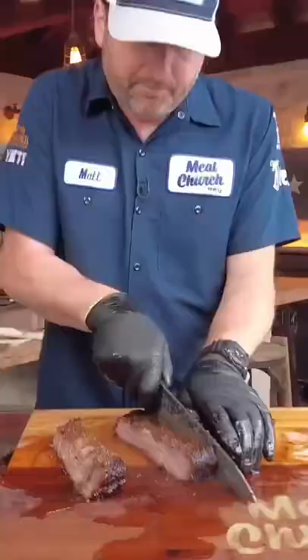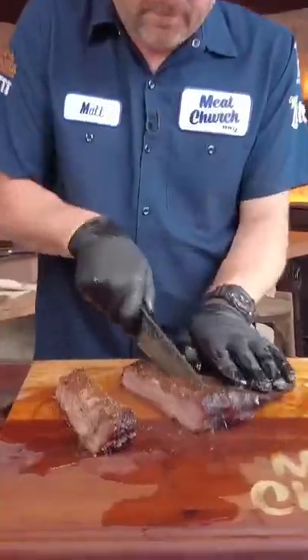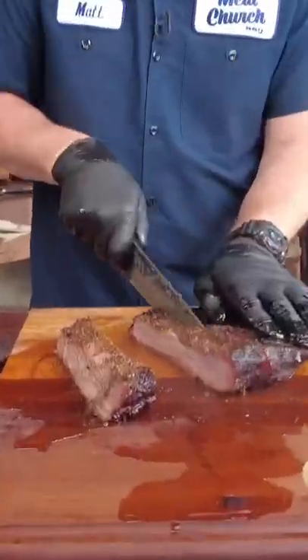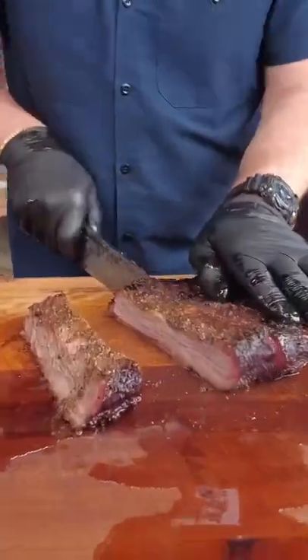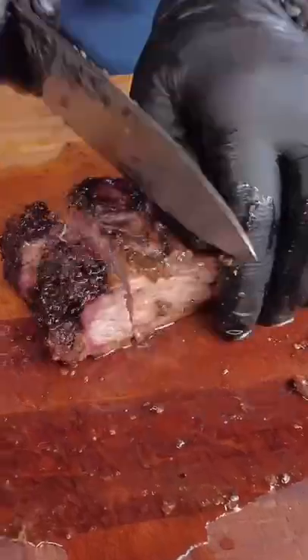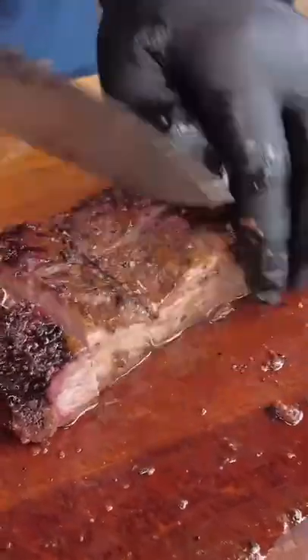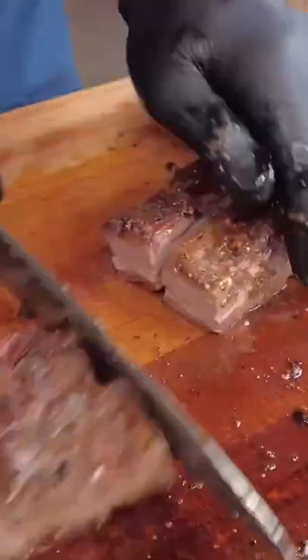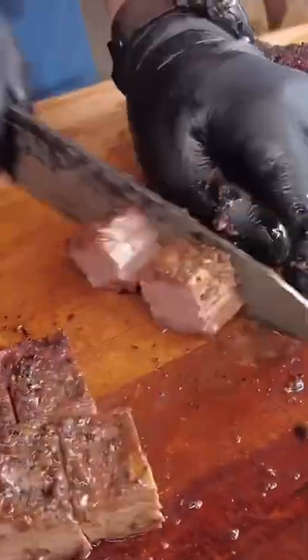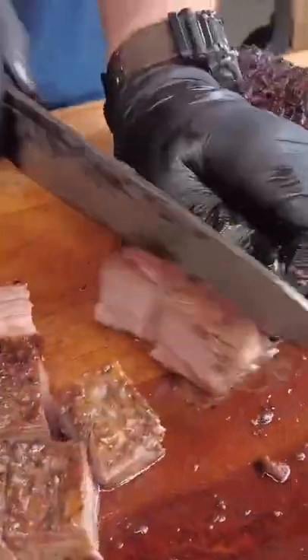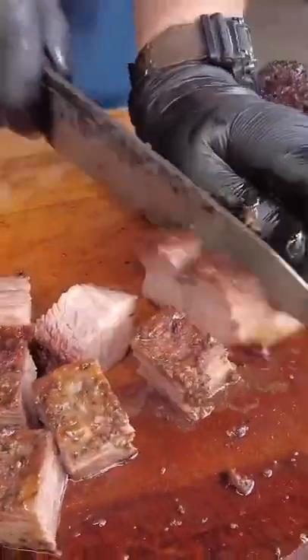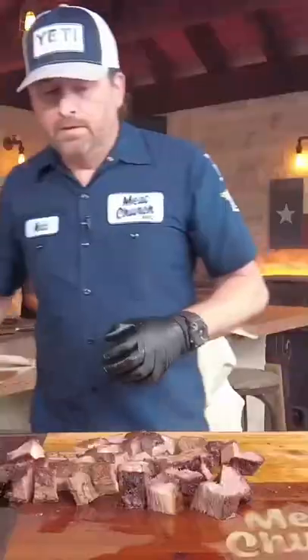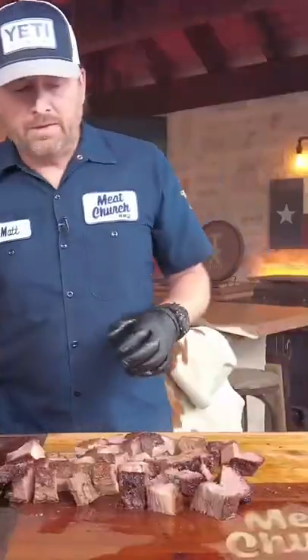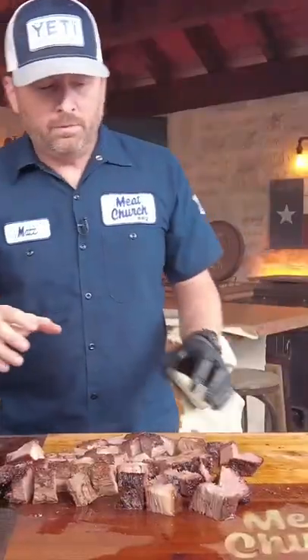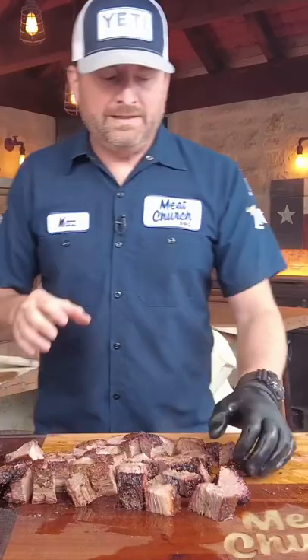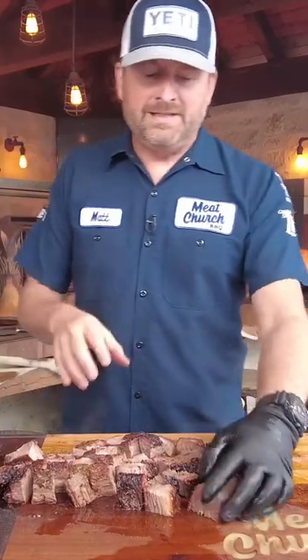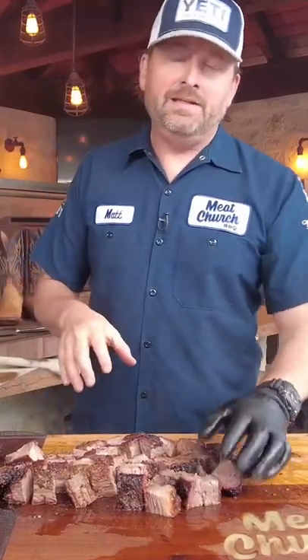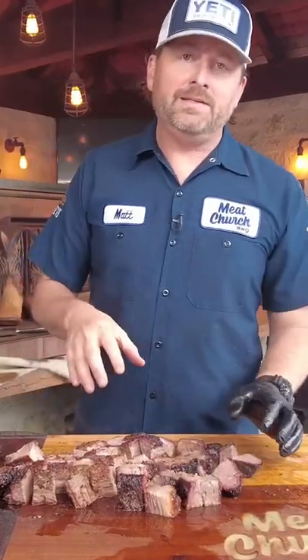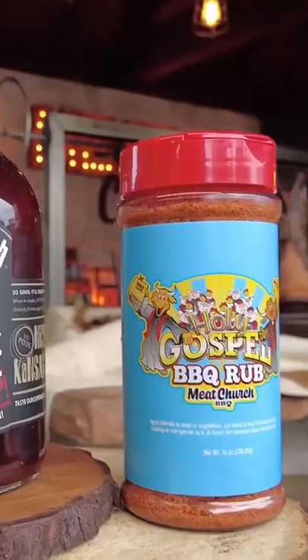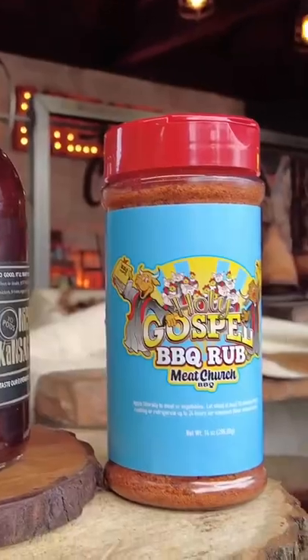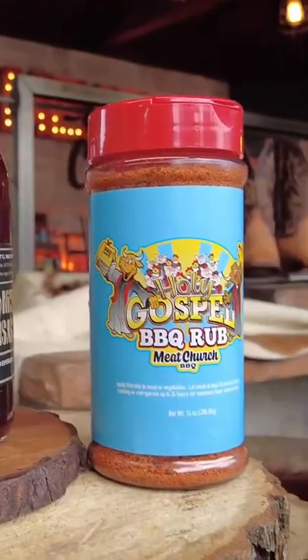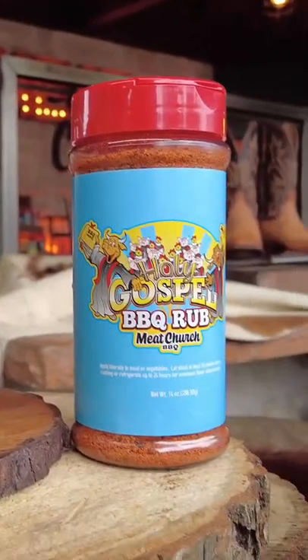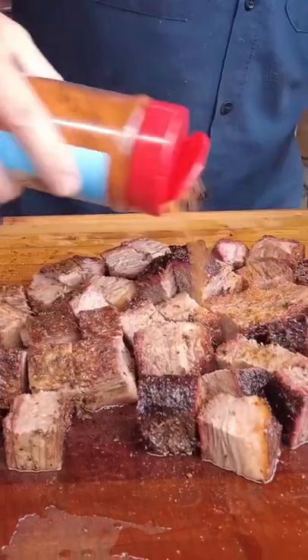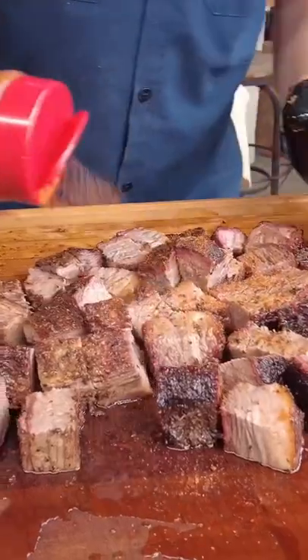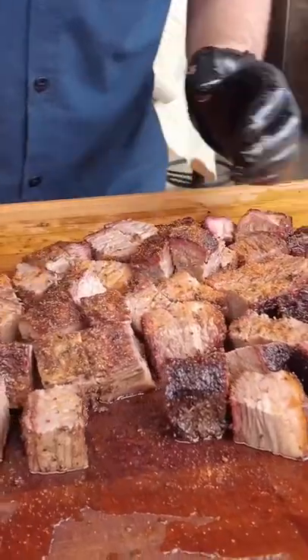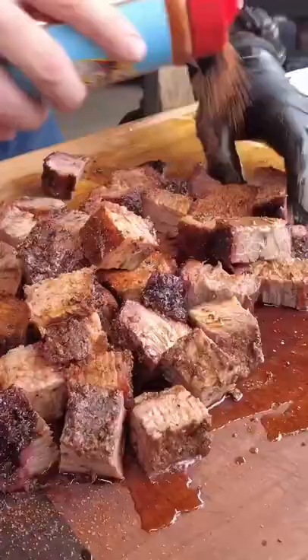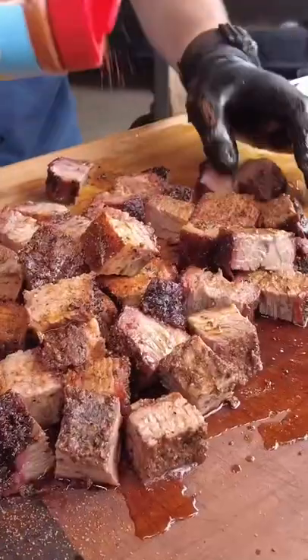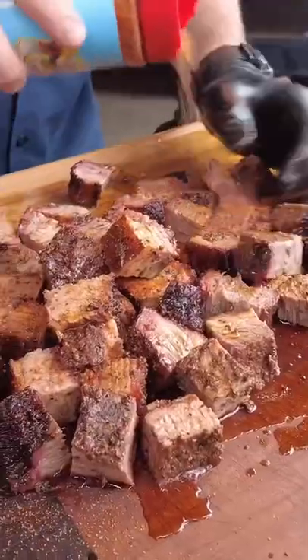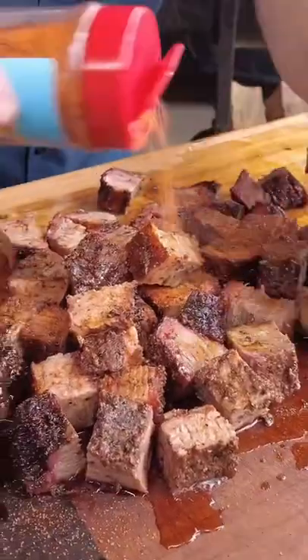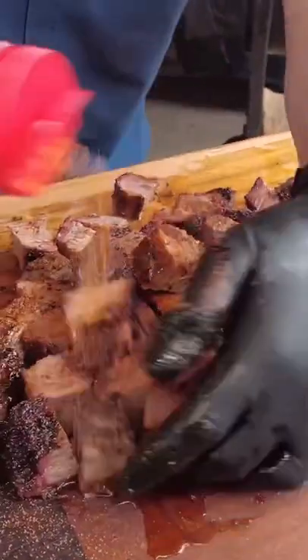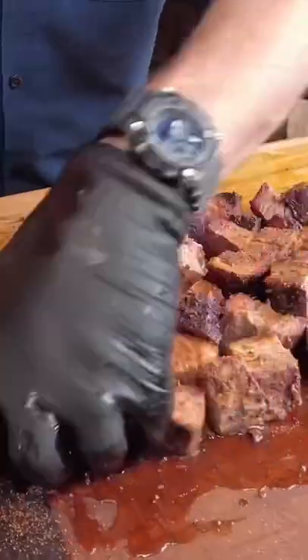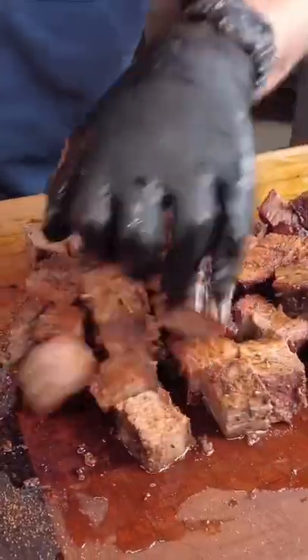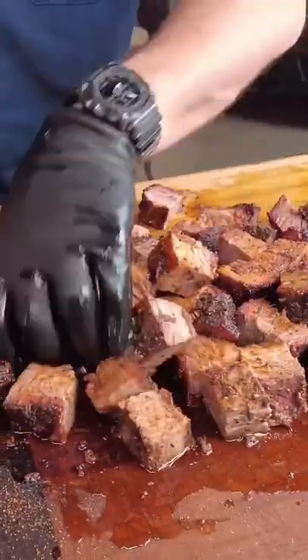I'm going to cube it up into one inch cubes. Now we need to season these — I opt to use our Holy Gospel. This is great on burnt ends, so just get it on all sides.